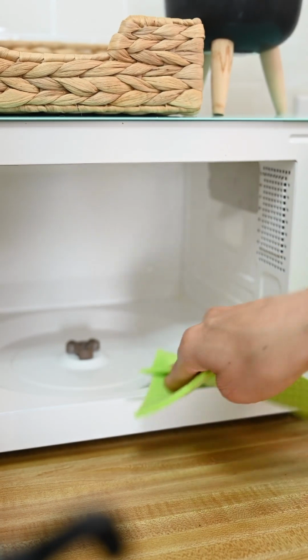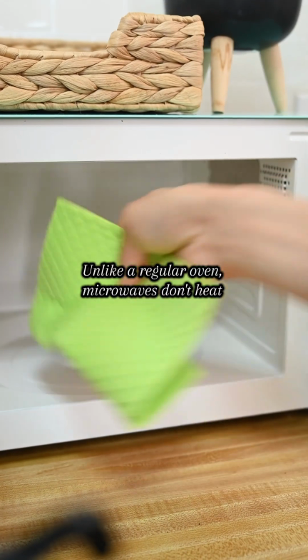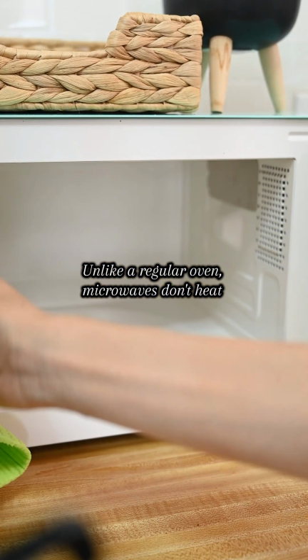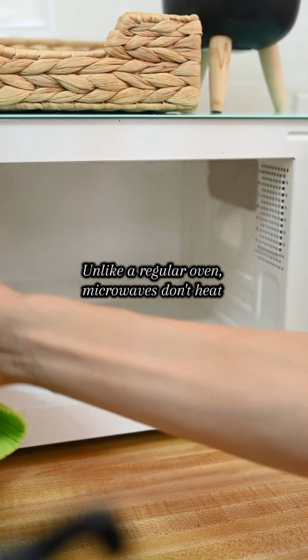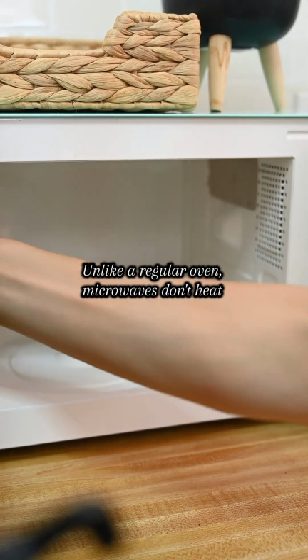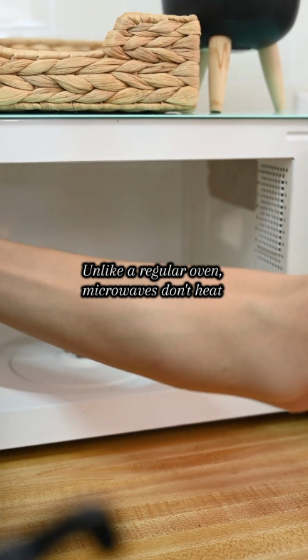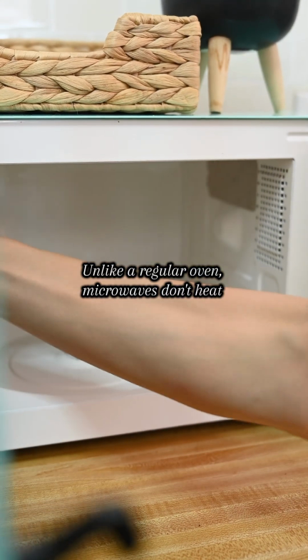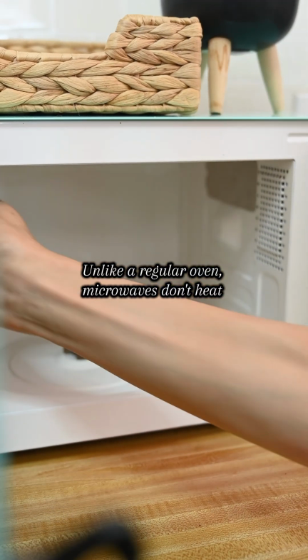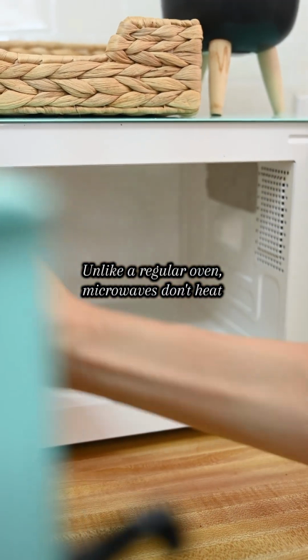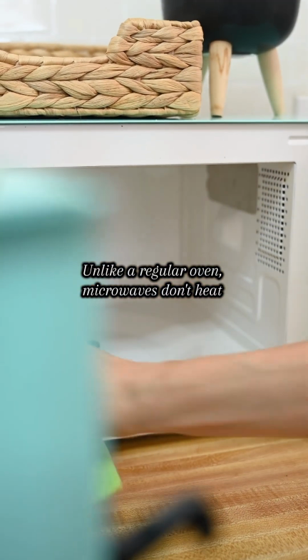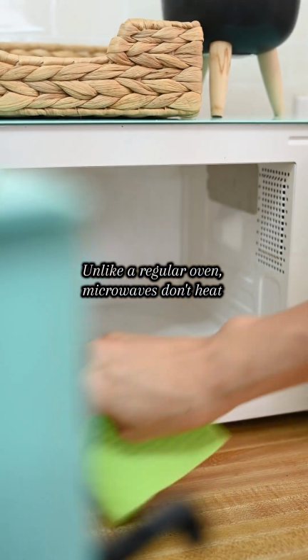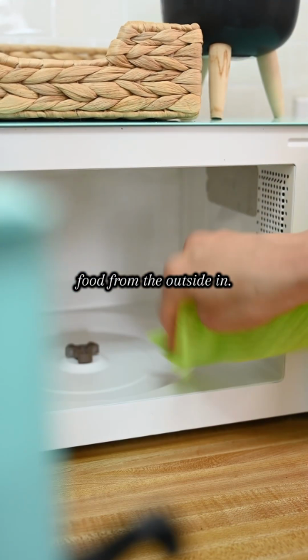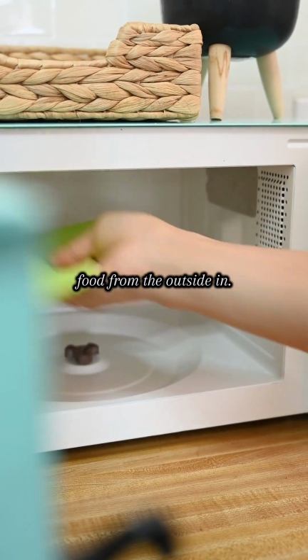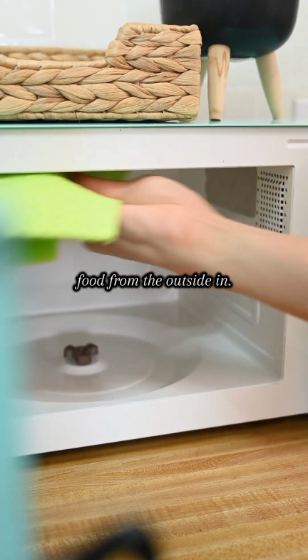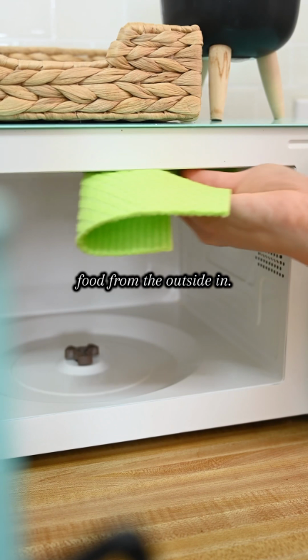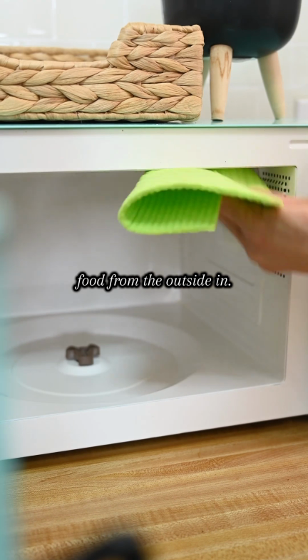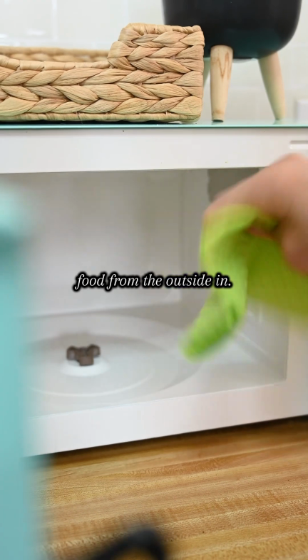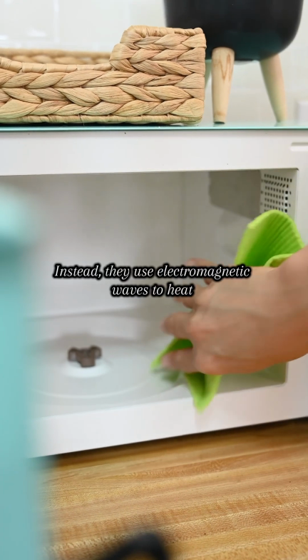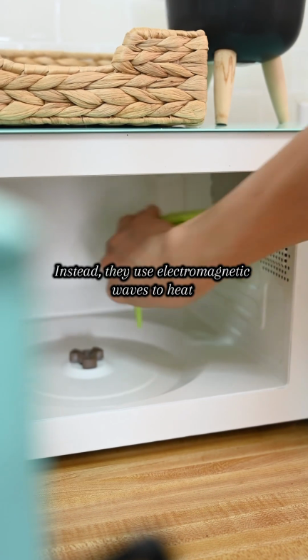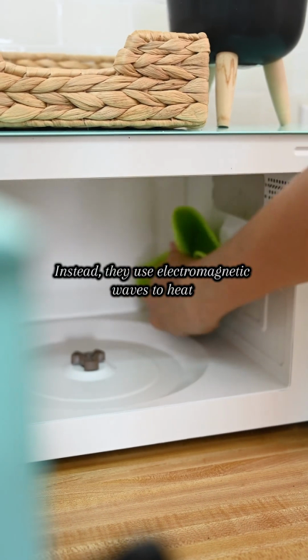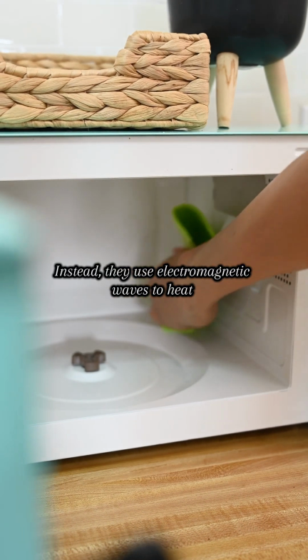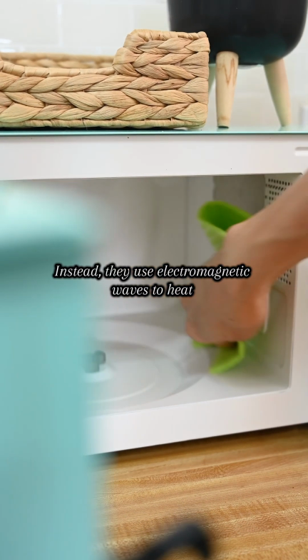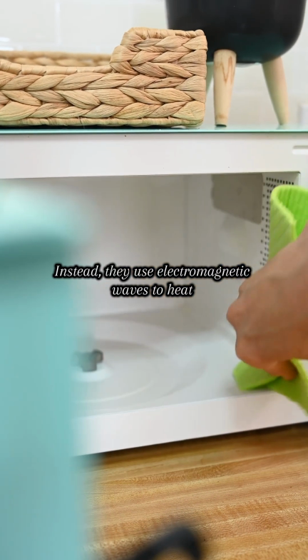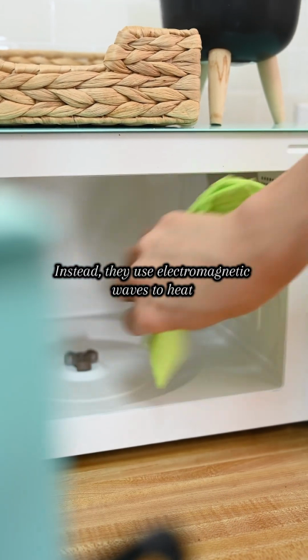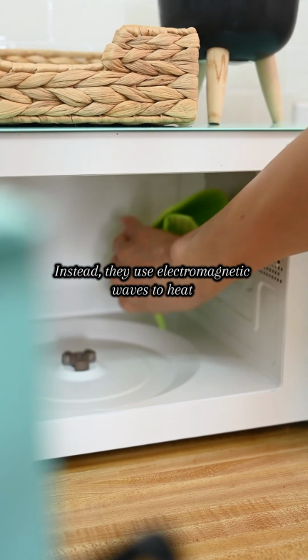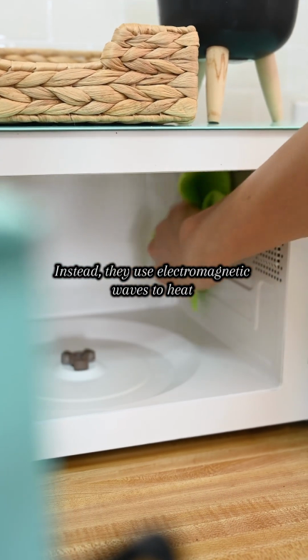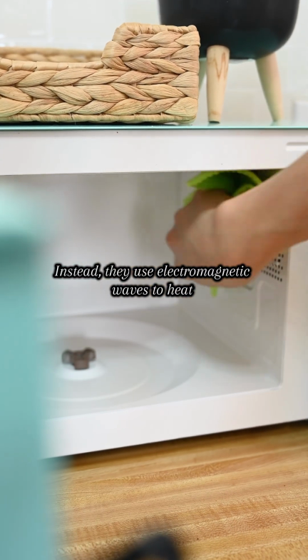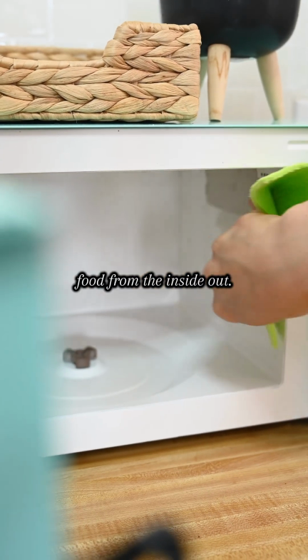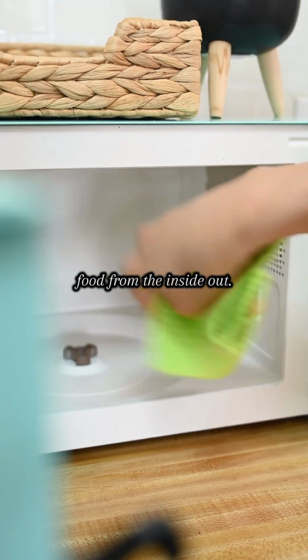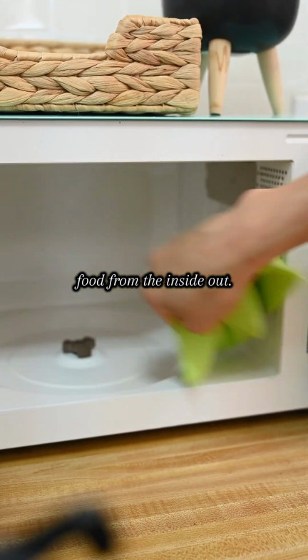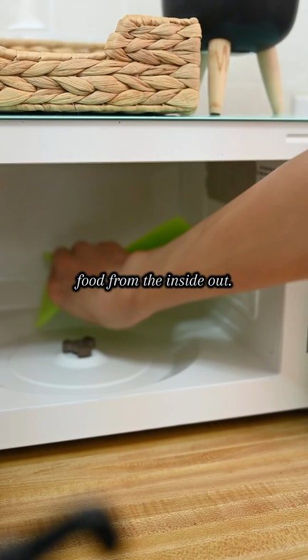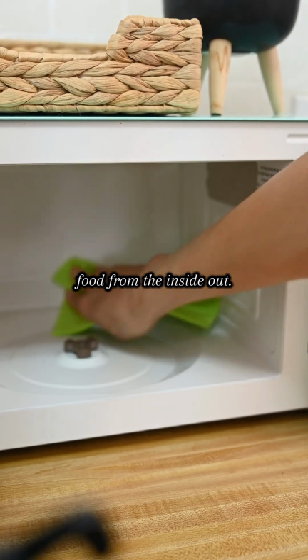Unlike a regular oven, microwaves don't heat food from the outside in. Instead, they use electromagnetic waves to heat food from the inside out.